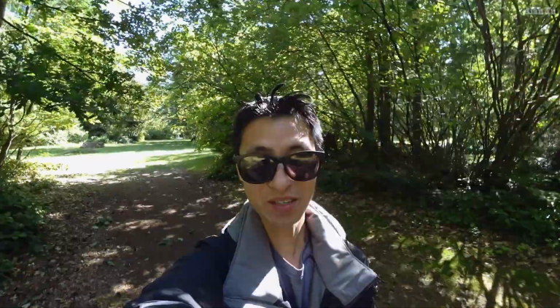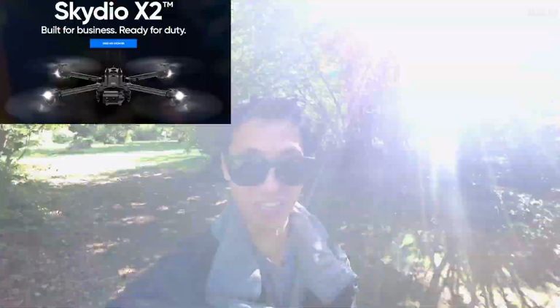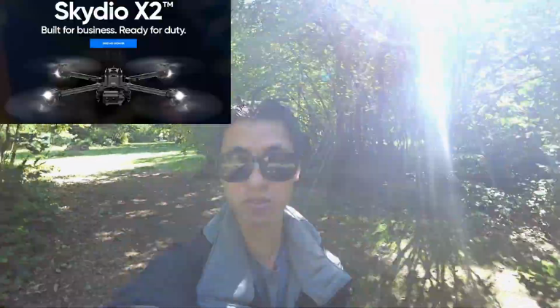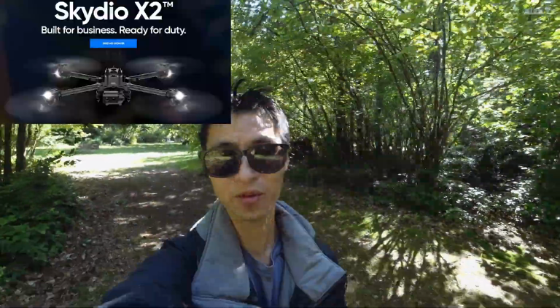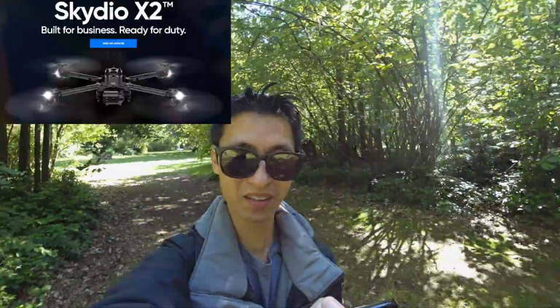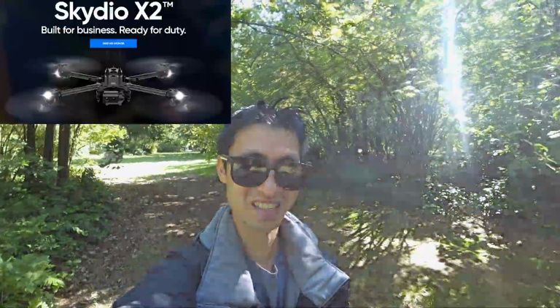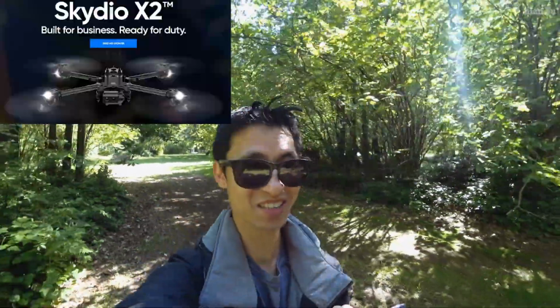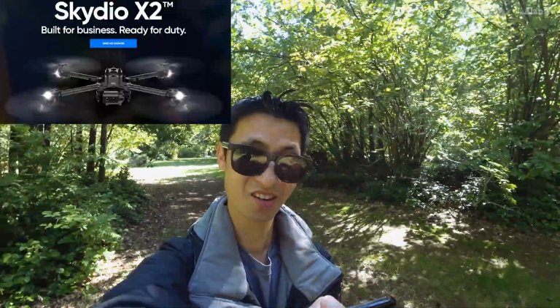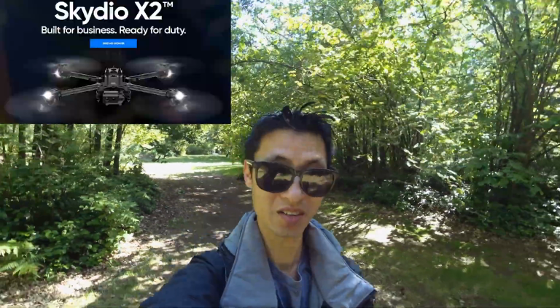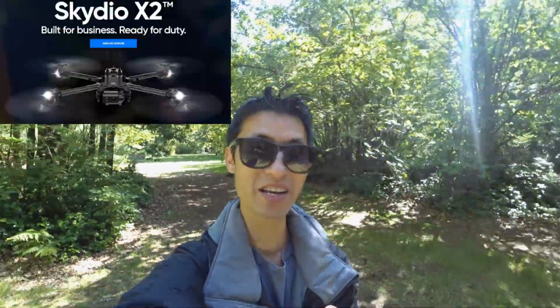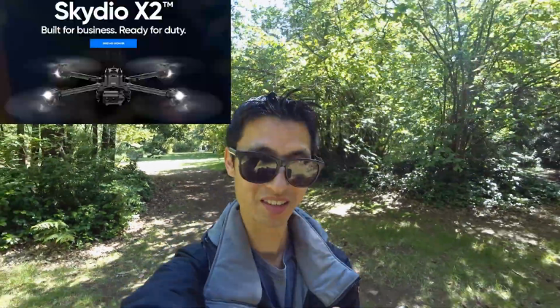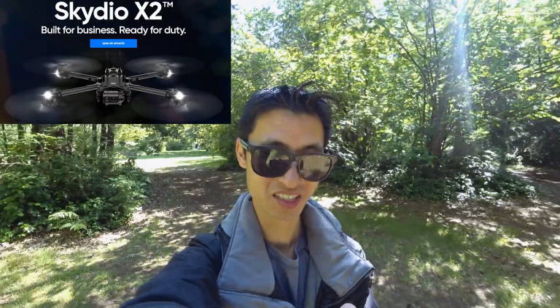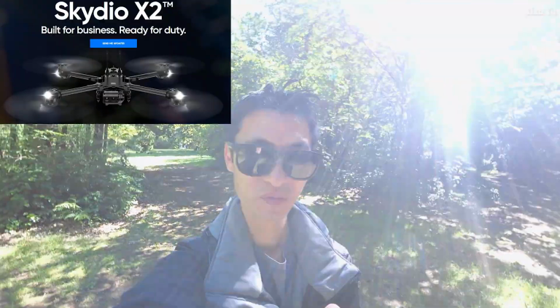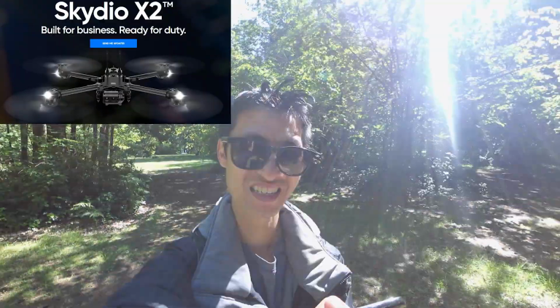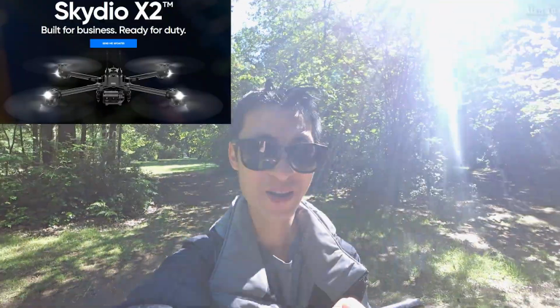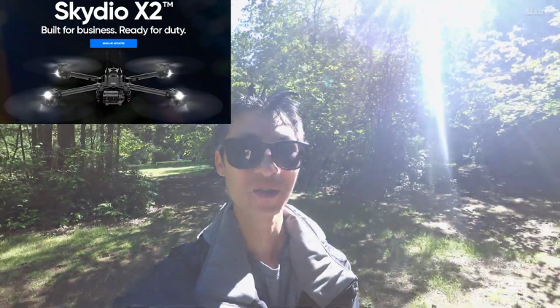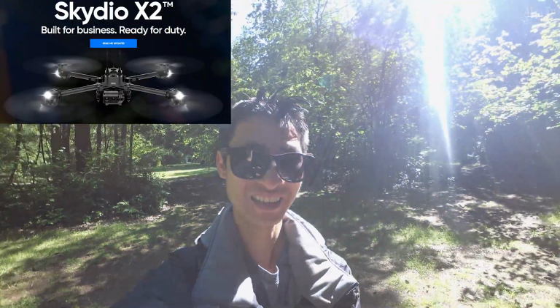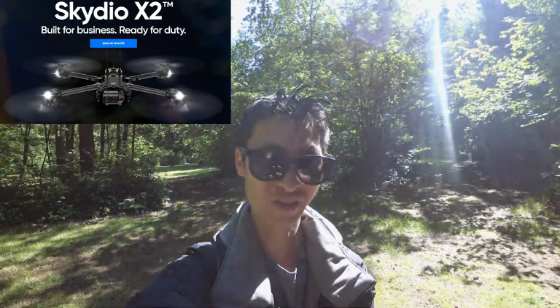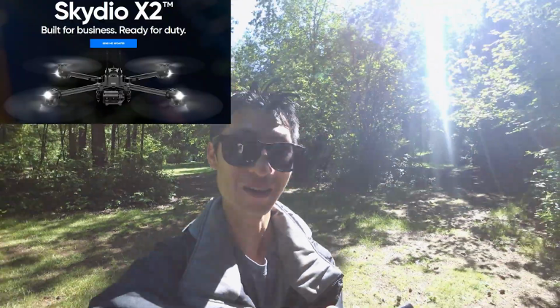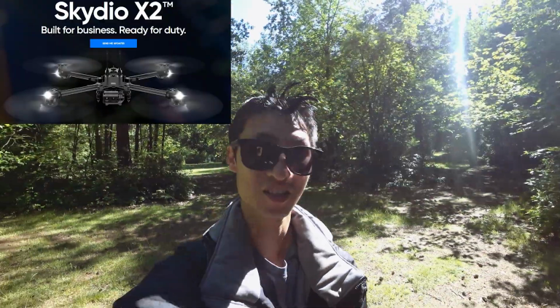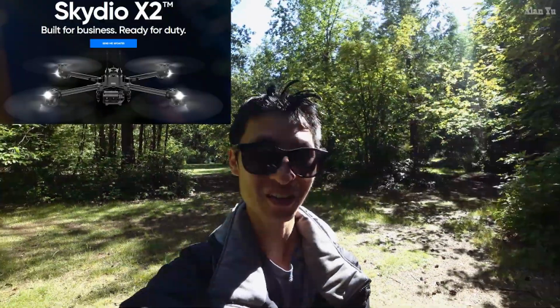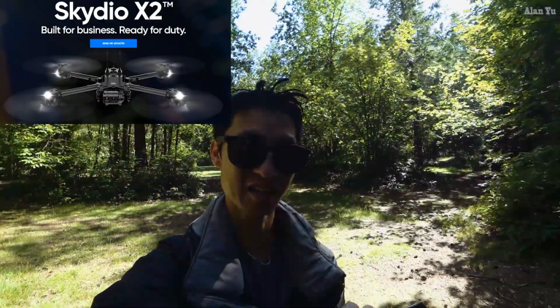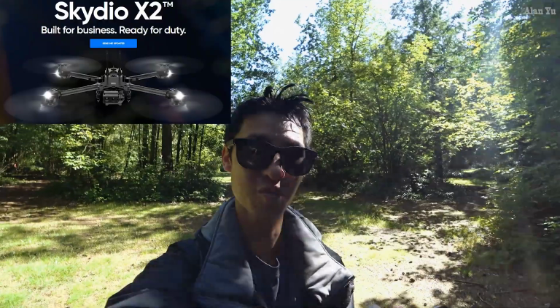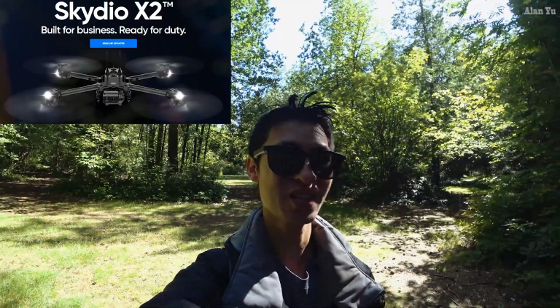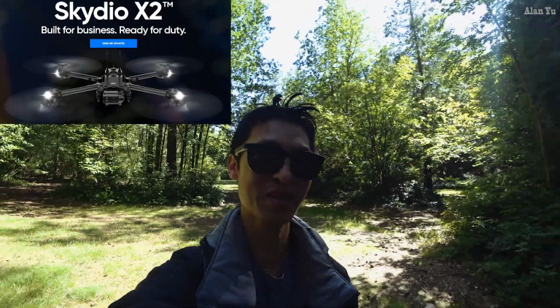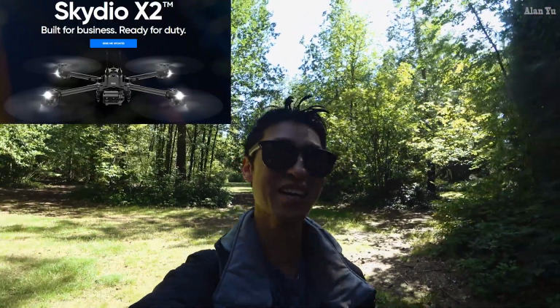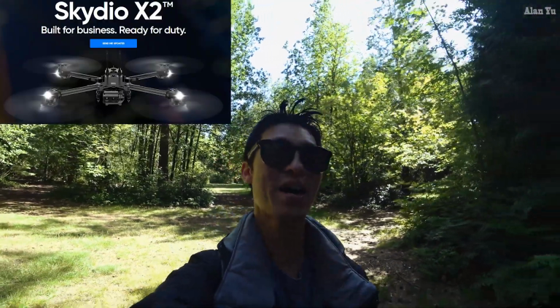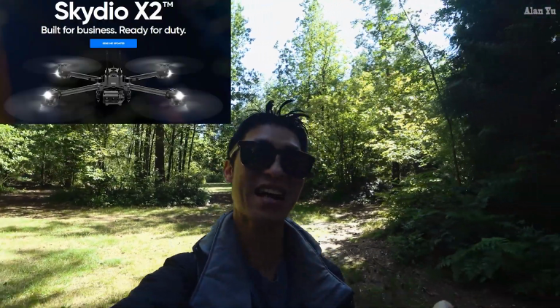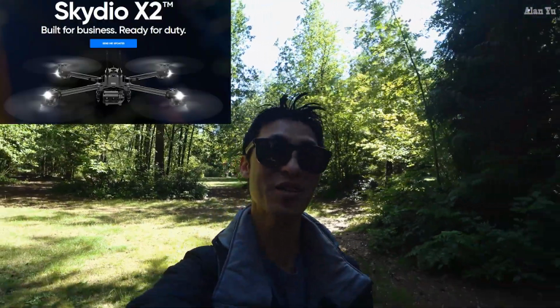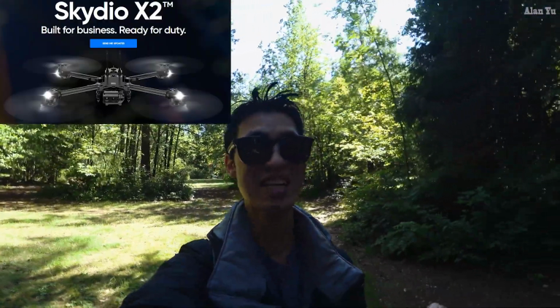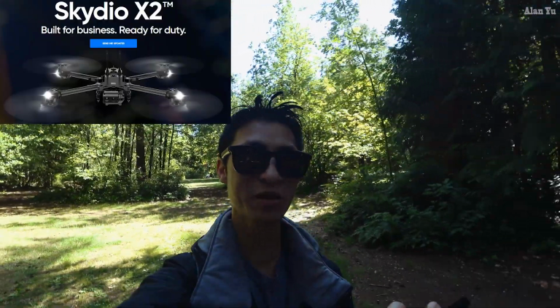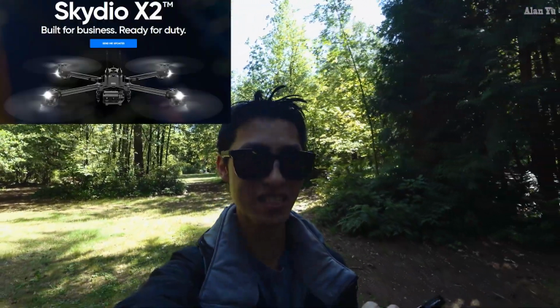Where did this come from today? New drone hardware, apparently by Skydio. It's called the Skydio X2 and it says 'built for business, ready for duty.' So obviously it's not for a consumer. I assume it's more along the lines of something like that Parrot Anafi USA that was released recently.